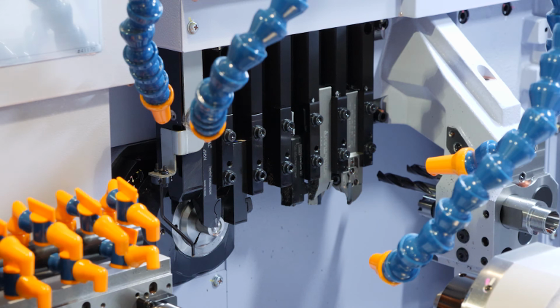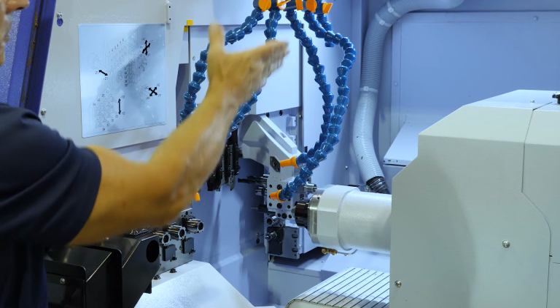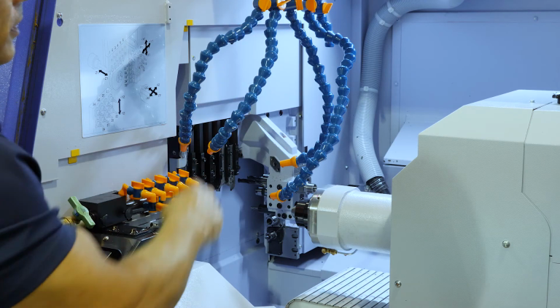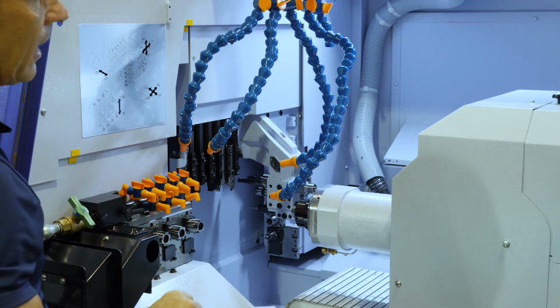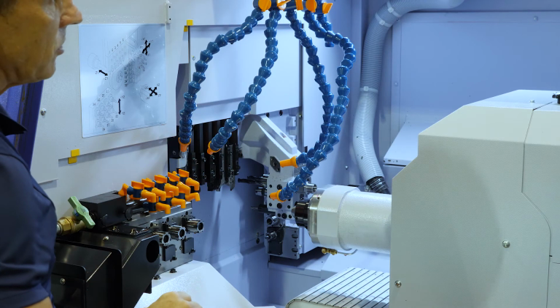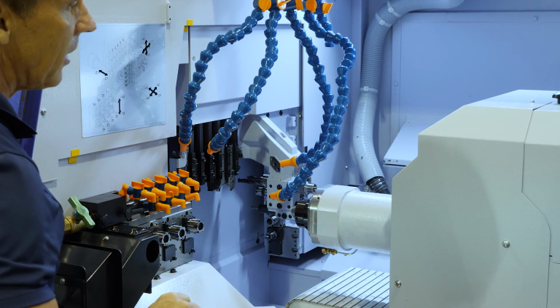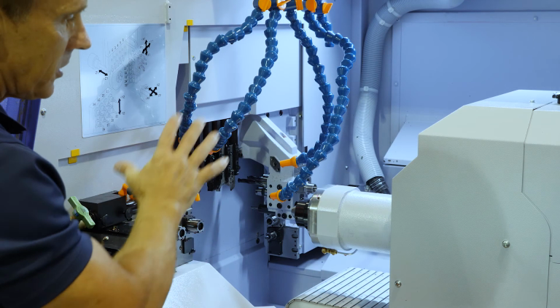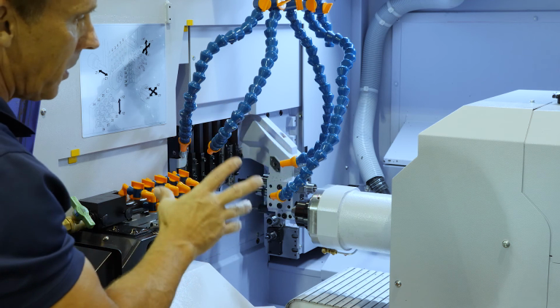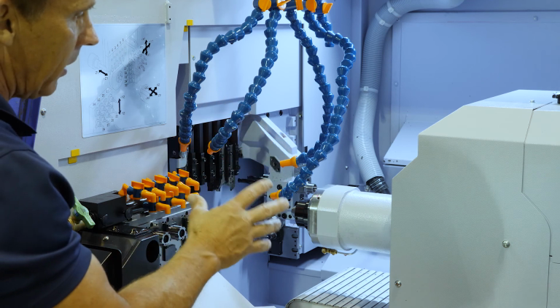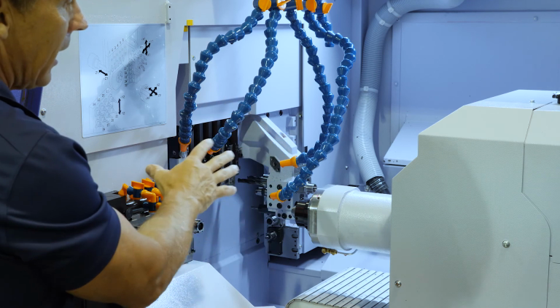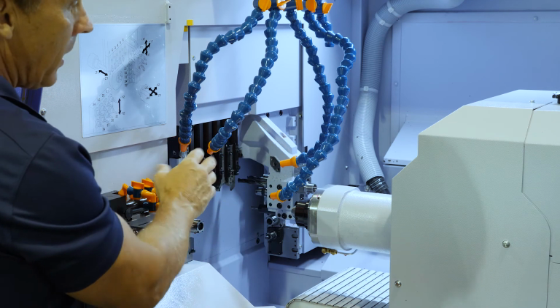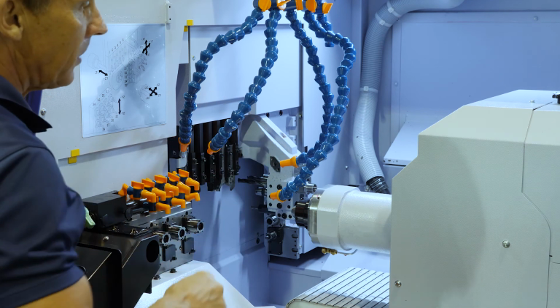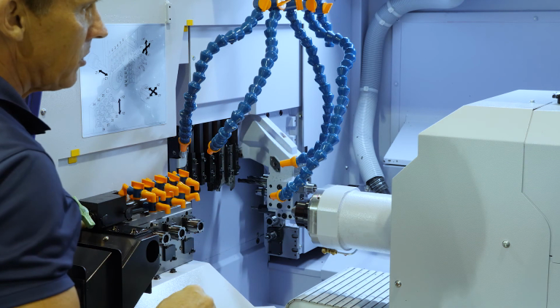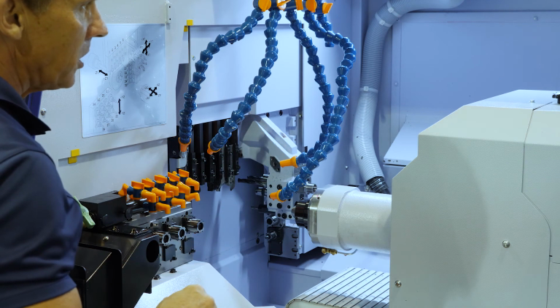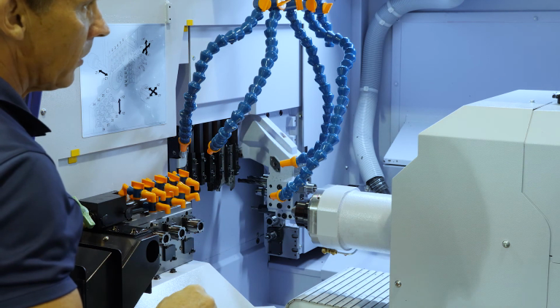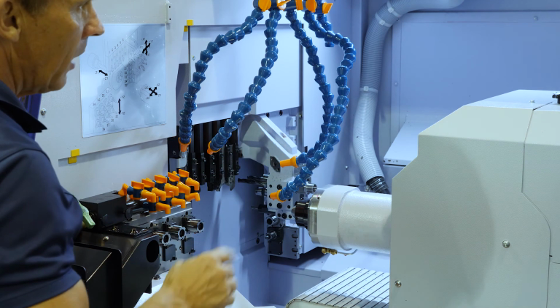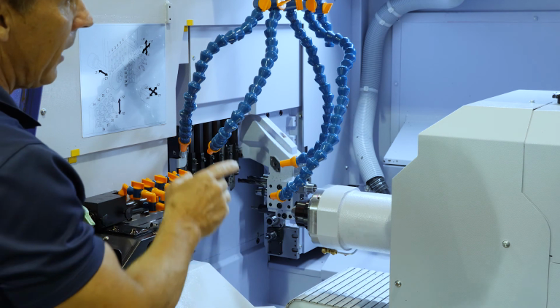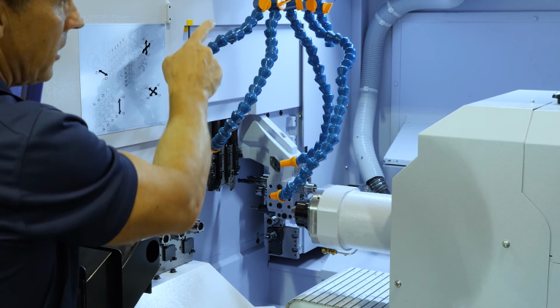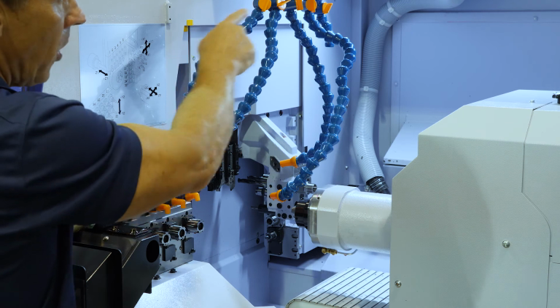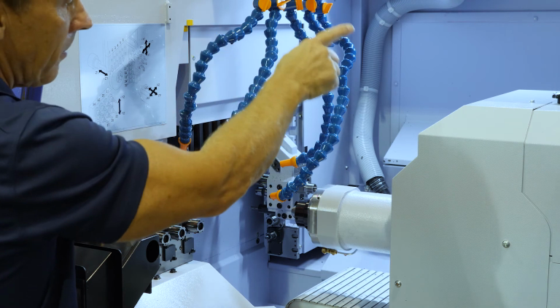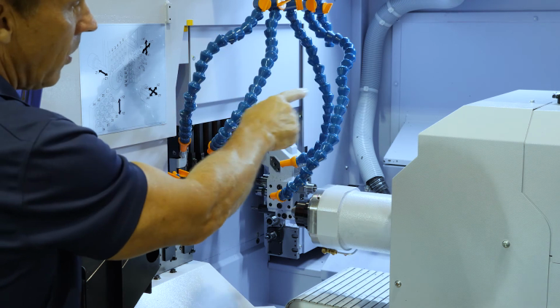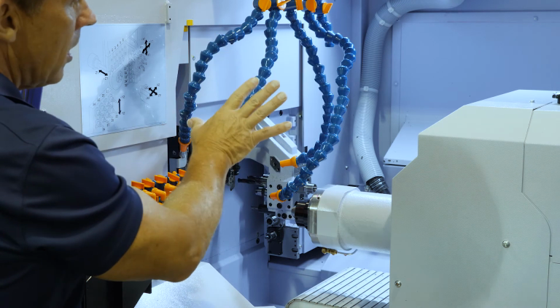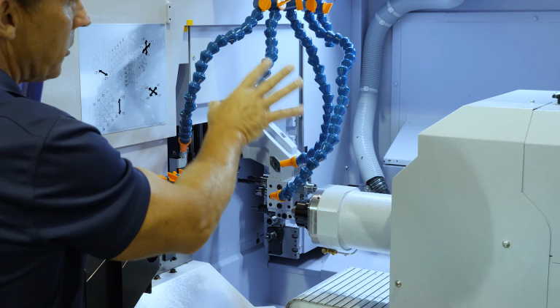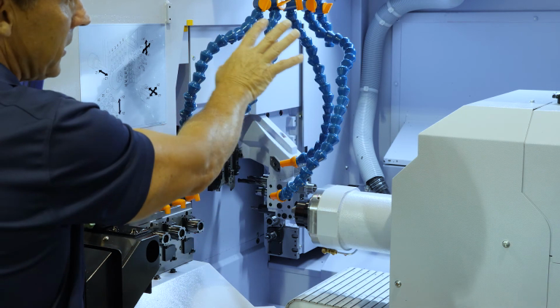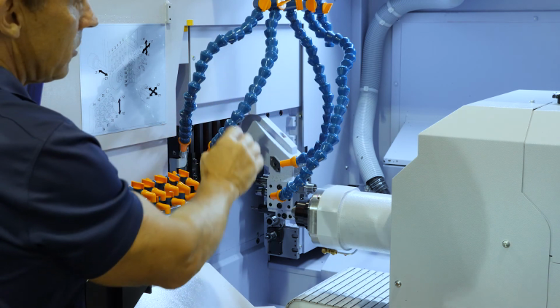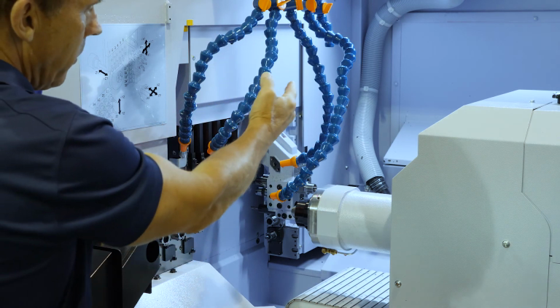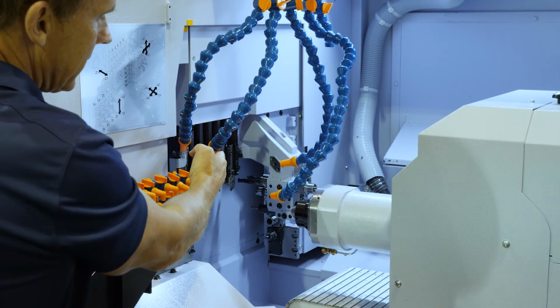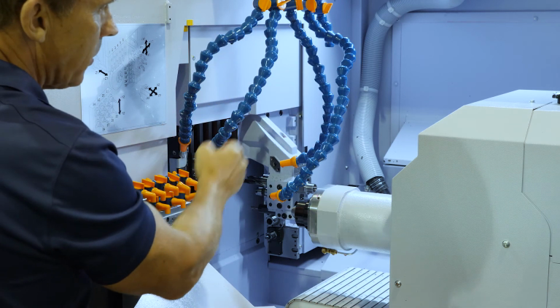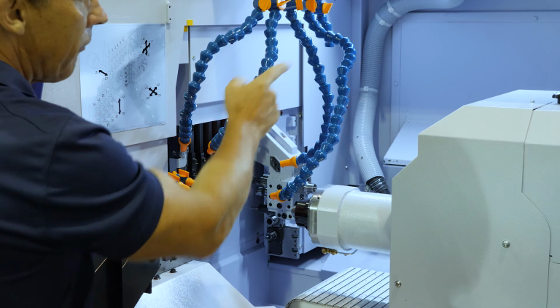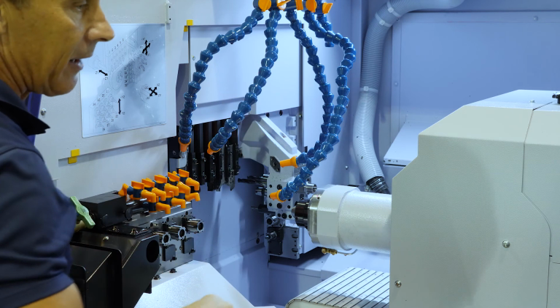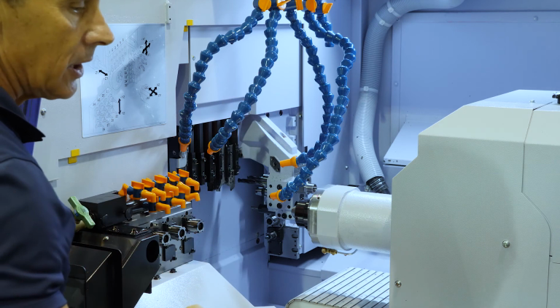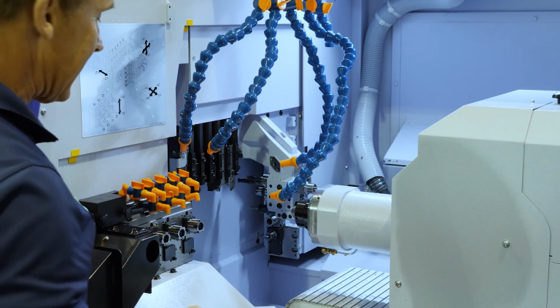Also, we've improved the lighting on the machine tool itself — you can see much, much better and you have more accessibility into the machine tool. And one of the final changes is that we opened up the back door some more, so you have access to the back station tools from the back of the machine itself.